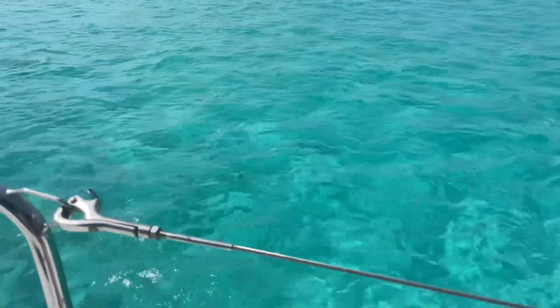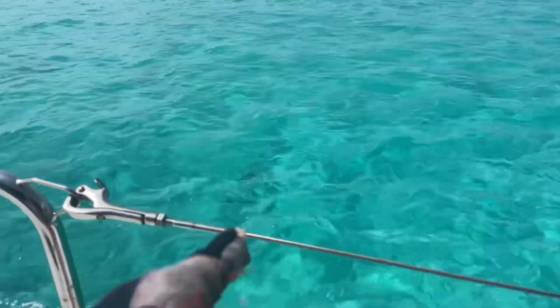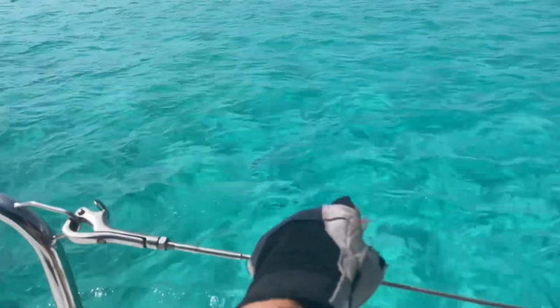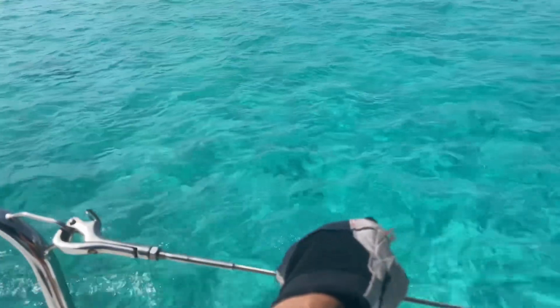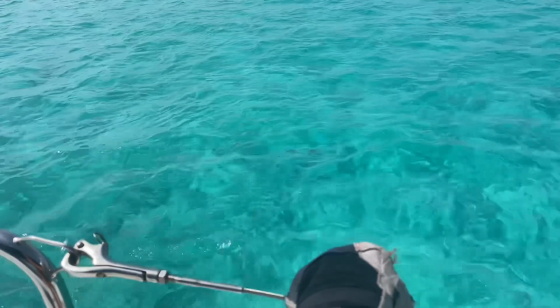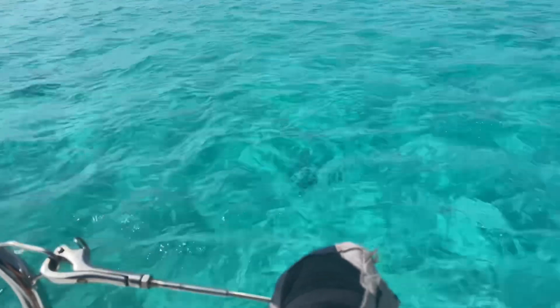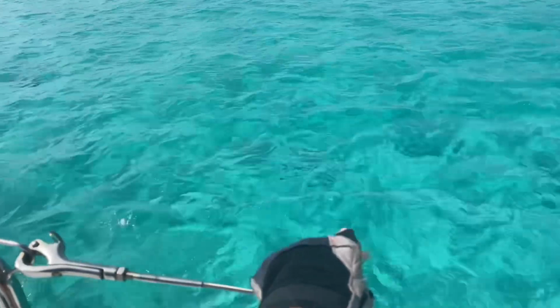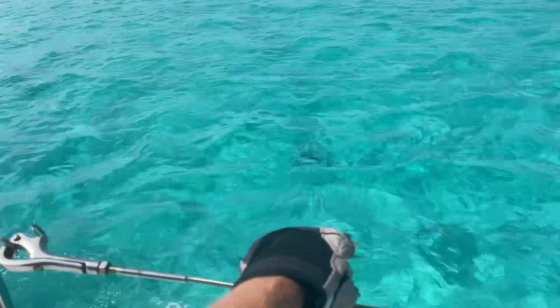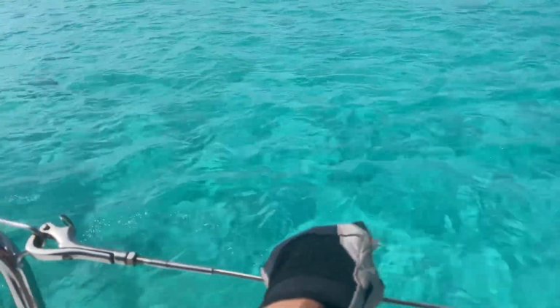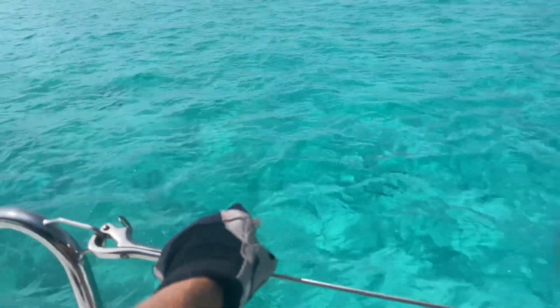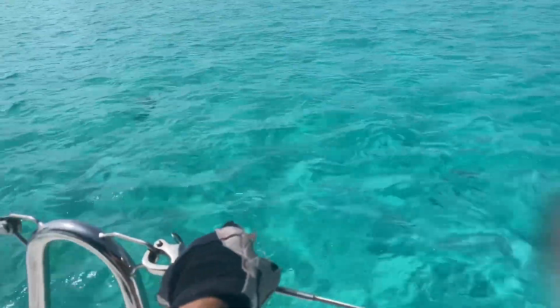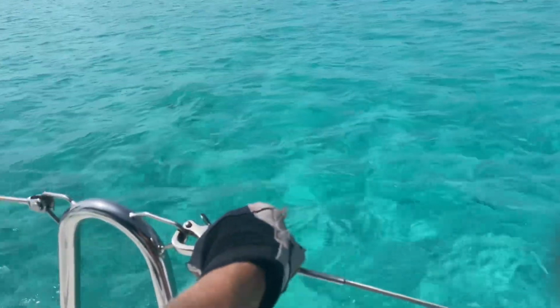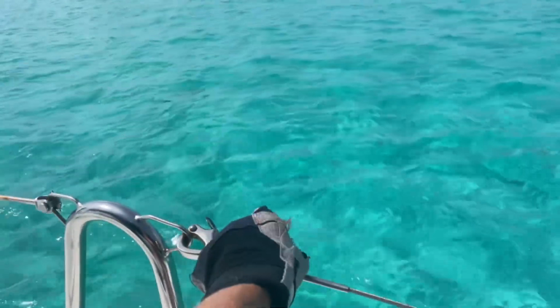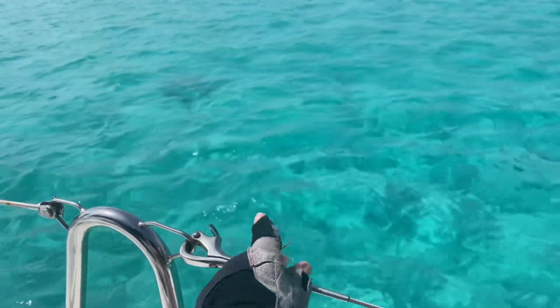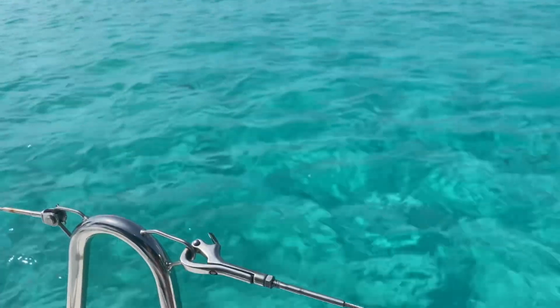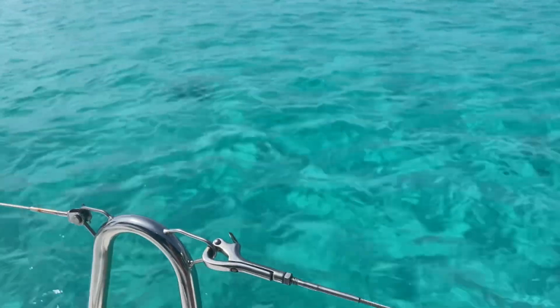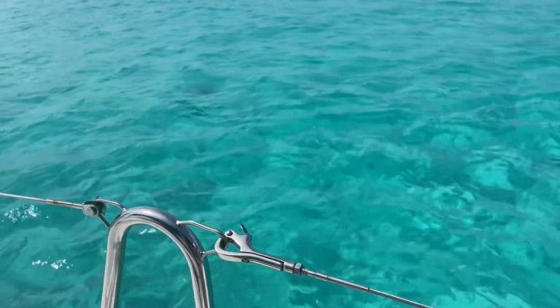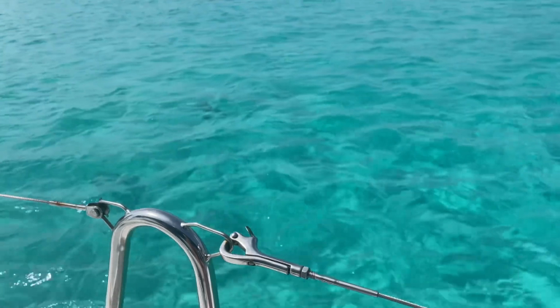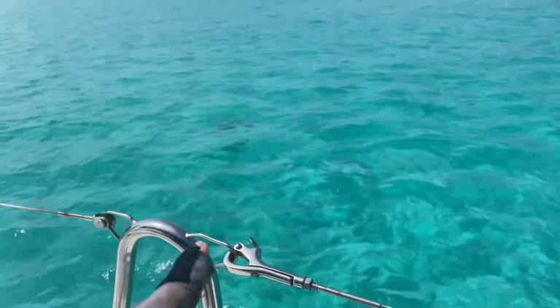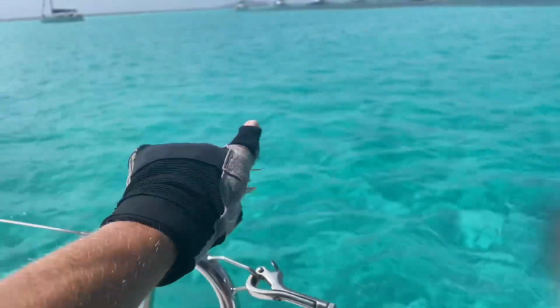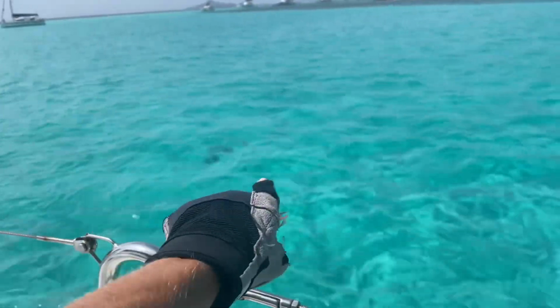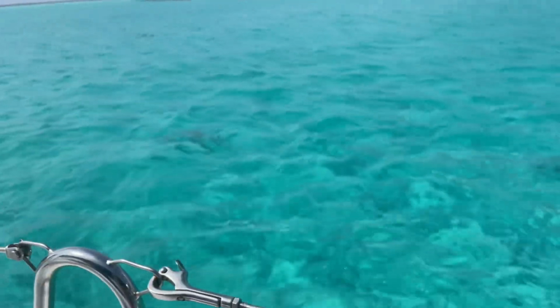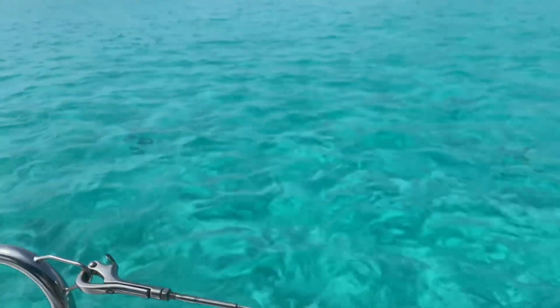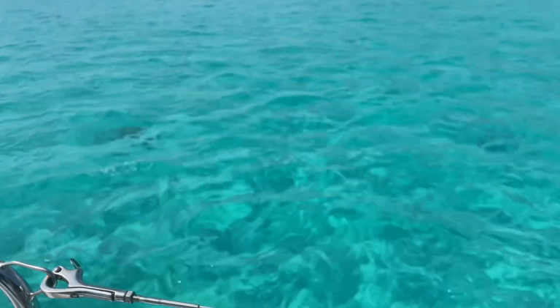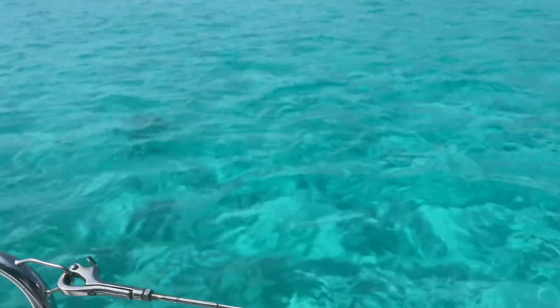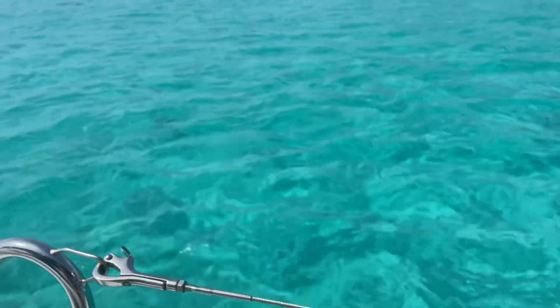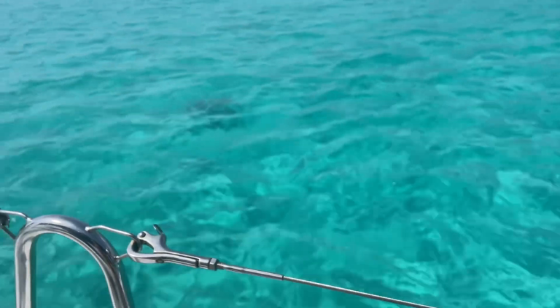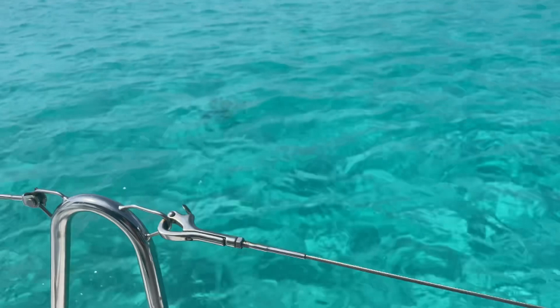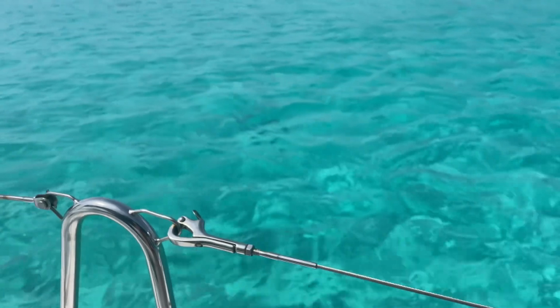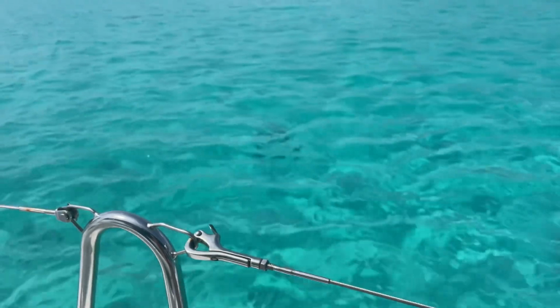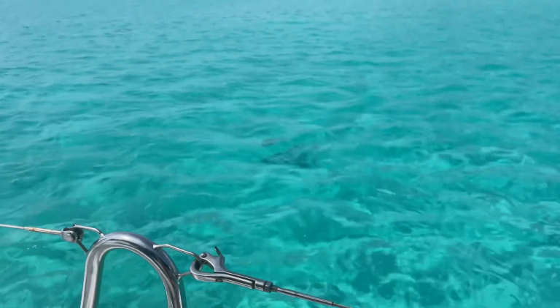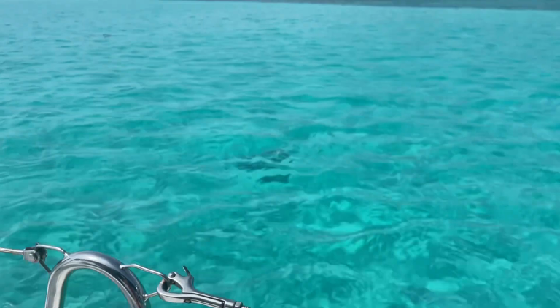There's all kinds of turtles down below here — a couple of turtles here. There's tons of them here. Stingrays too.